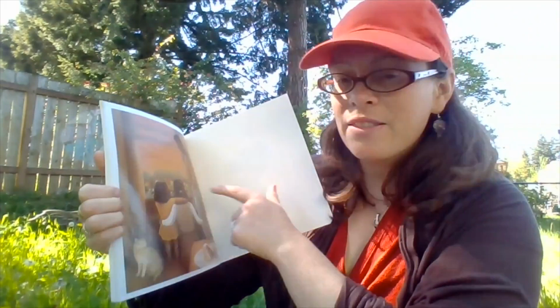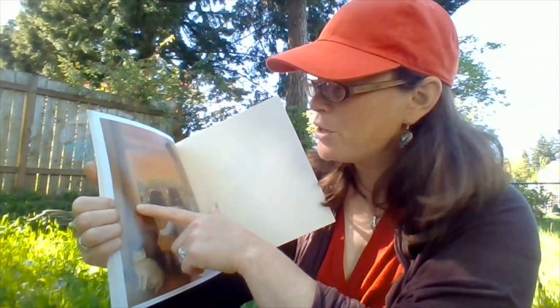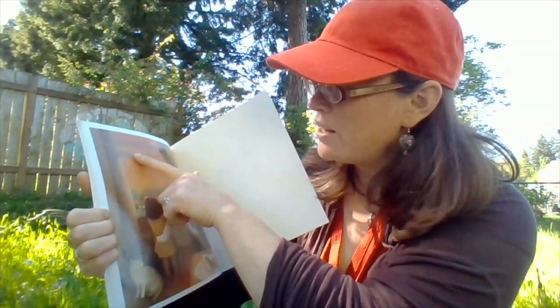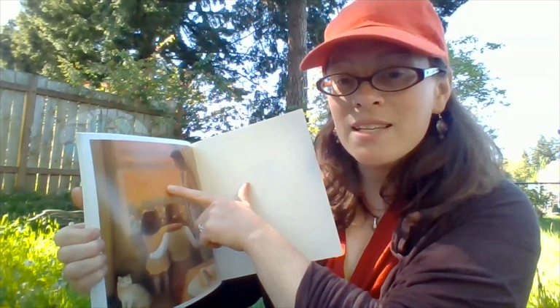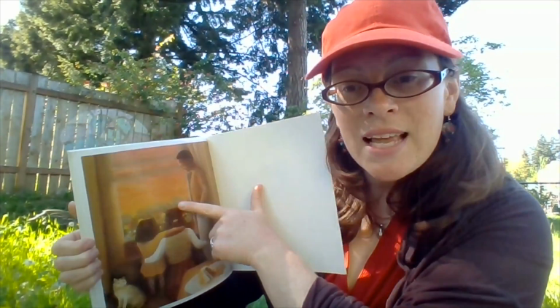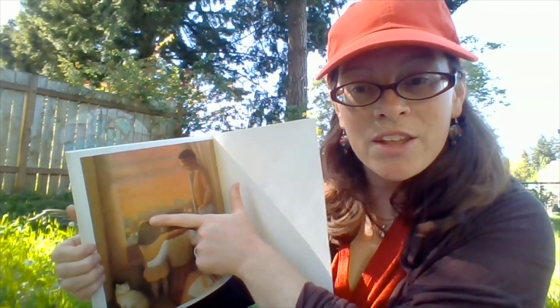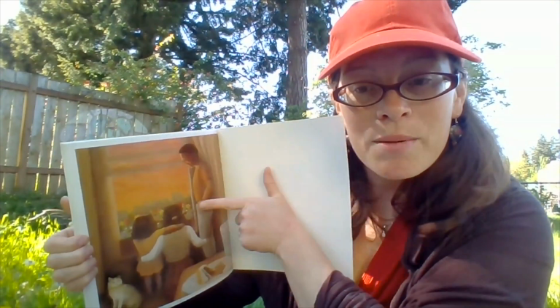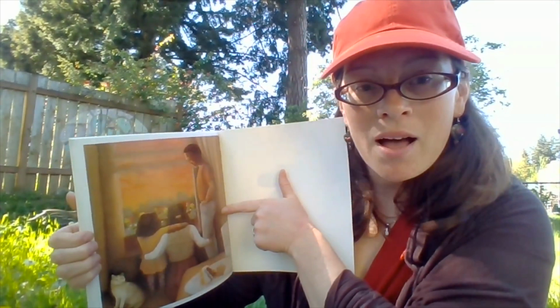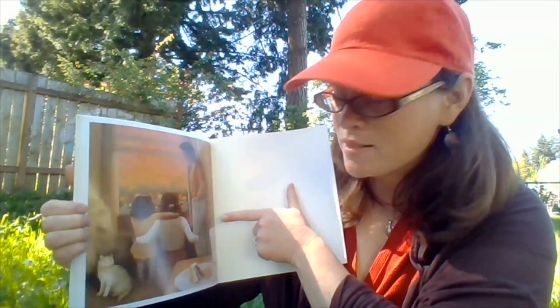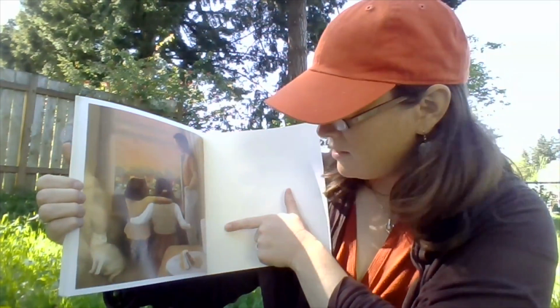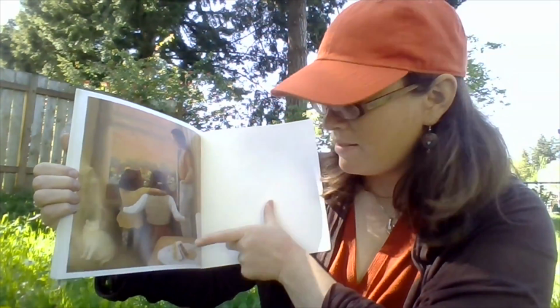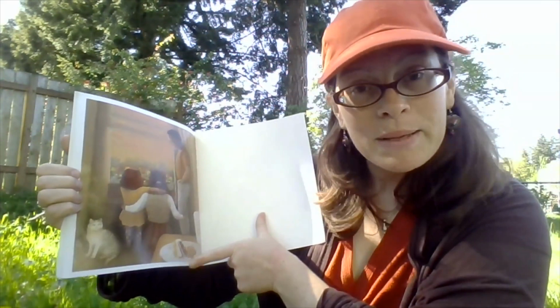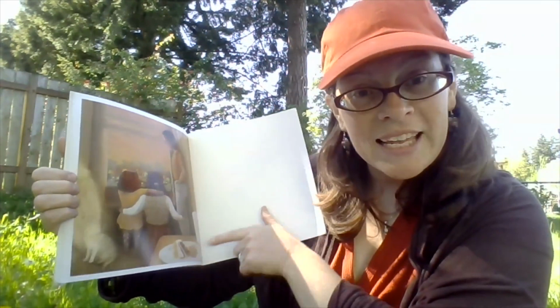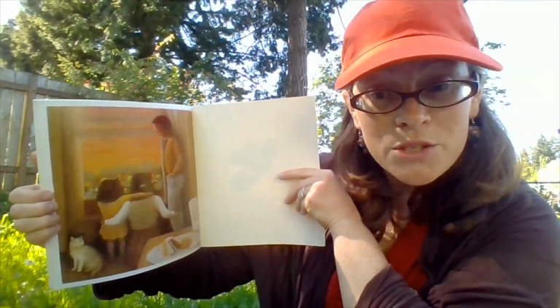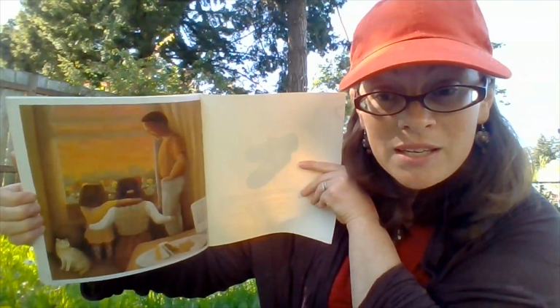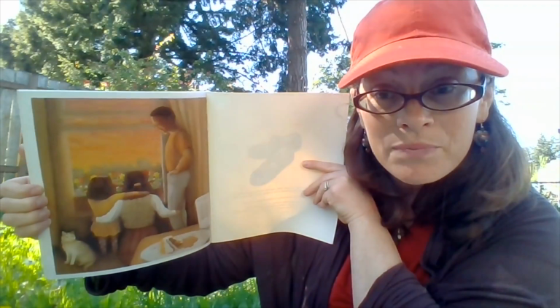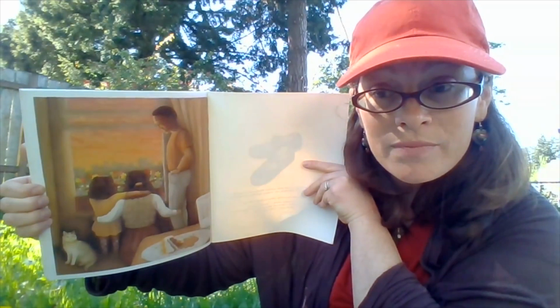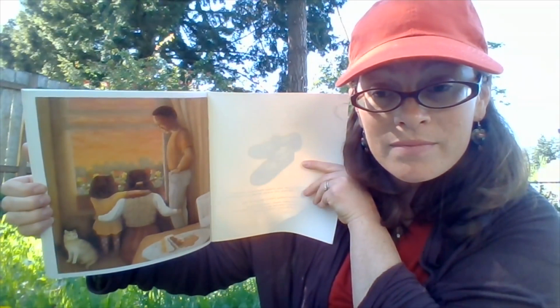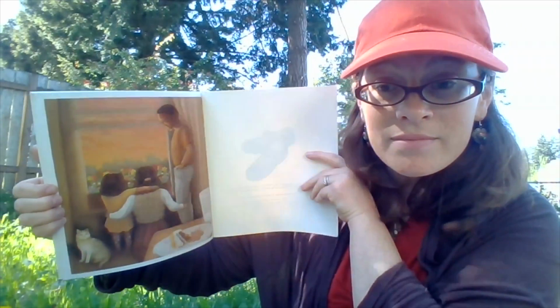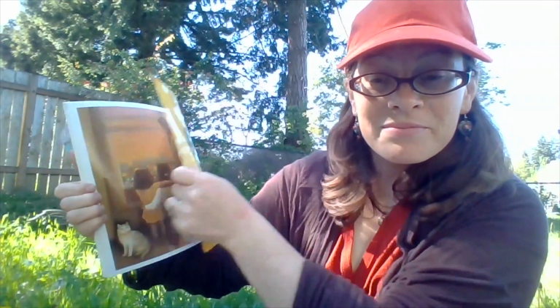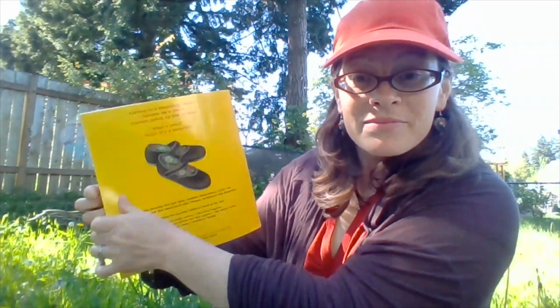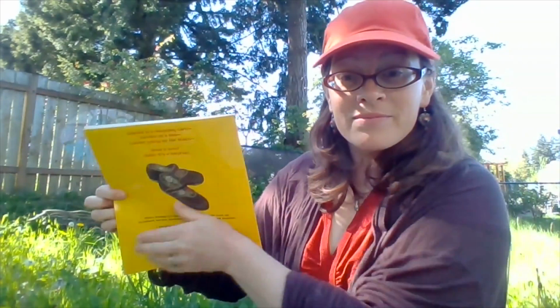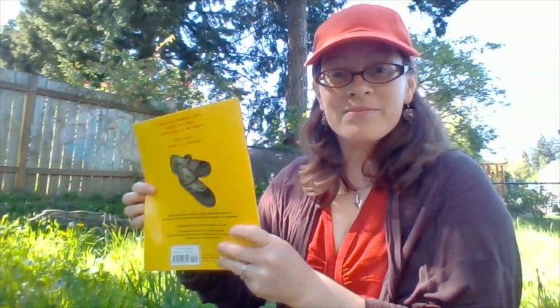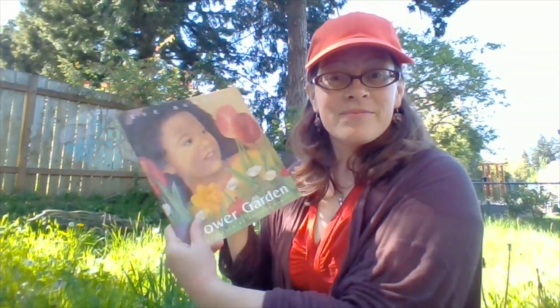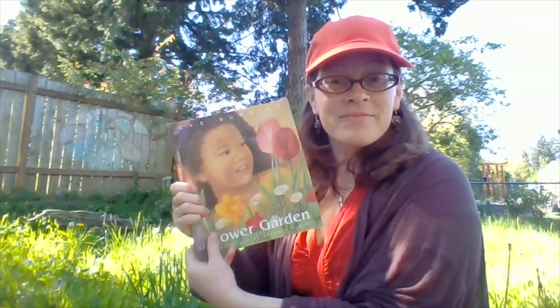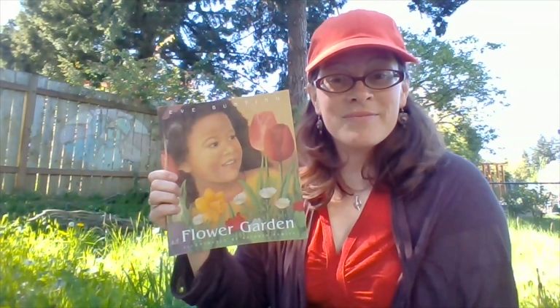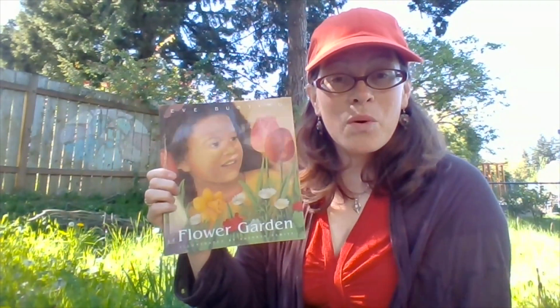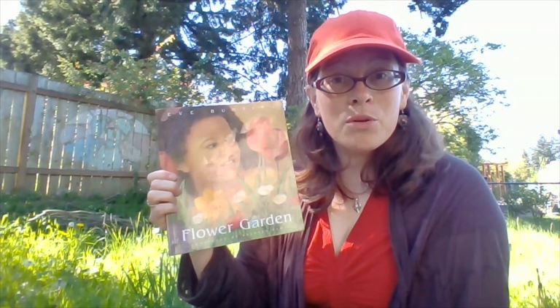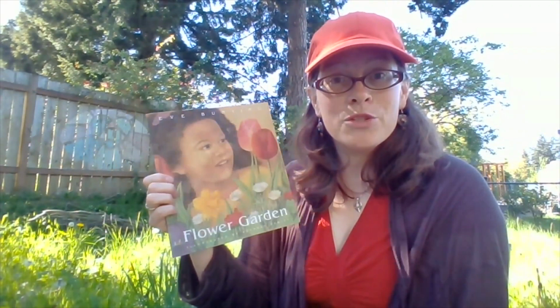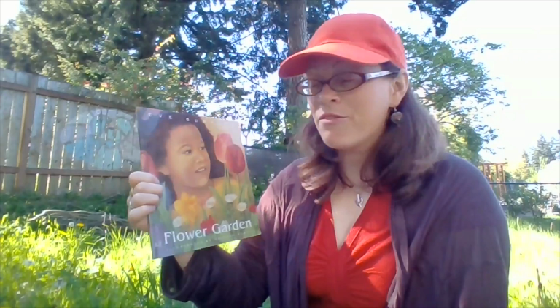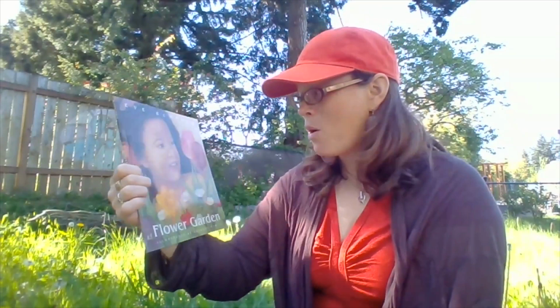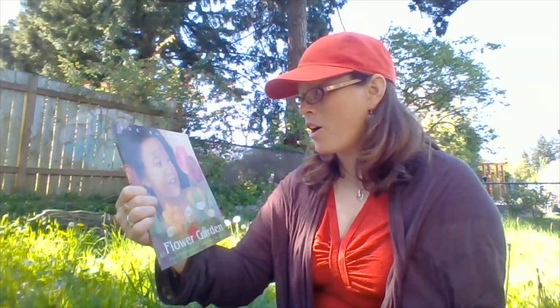They're appreciating the sunset and the garden box. They had some cake and ice cream. What a beautiful story — Flower Garden.